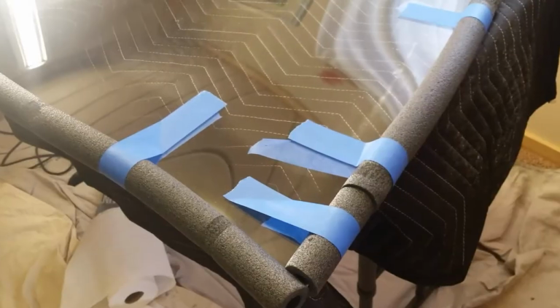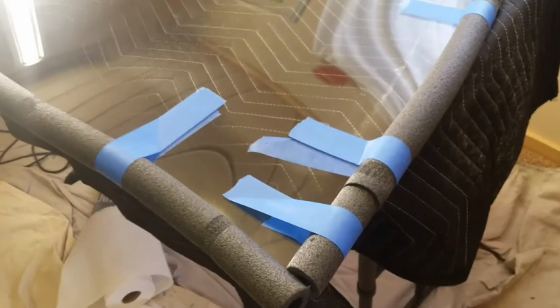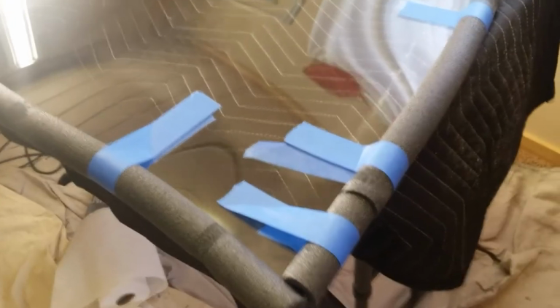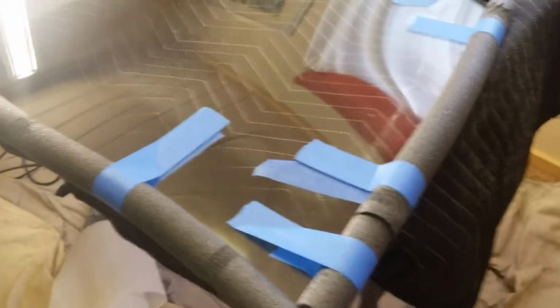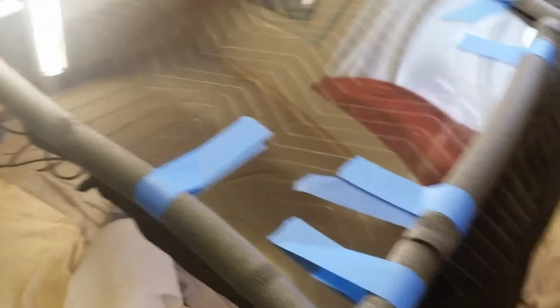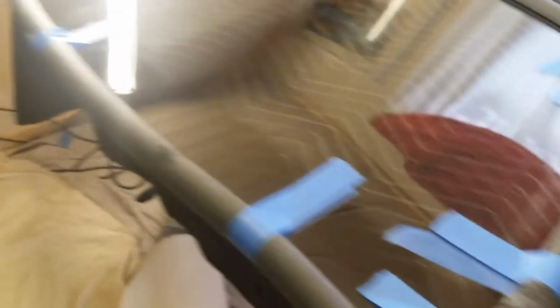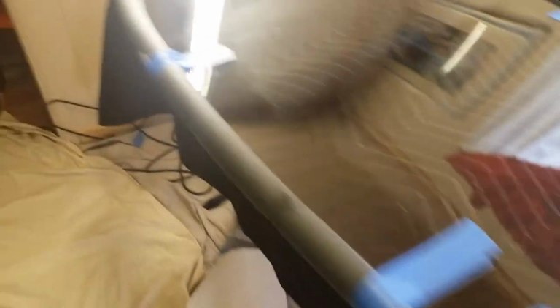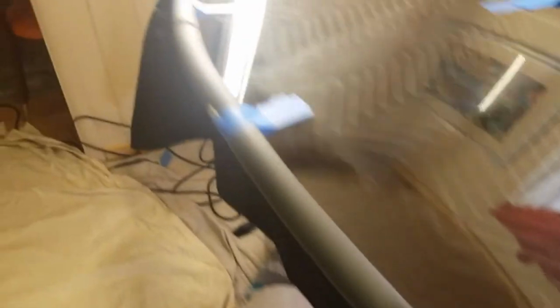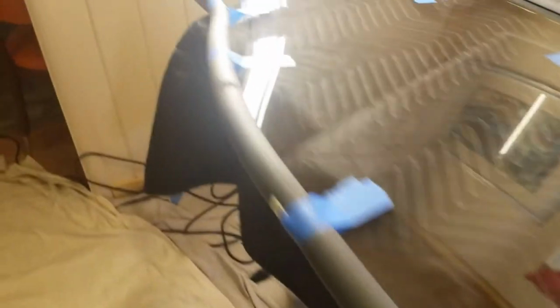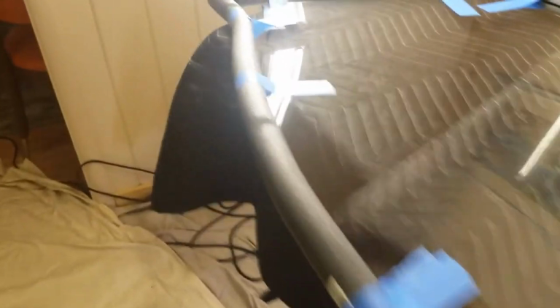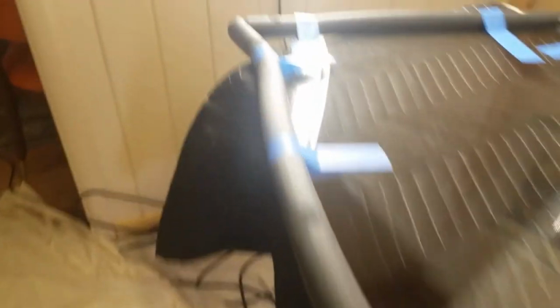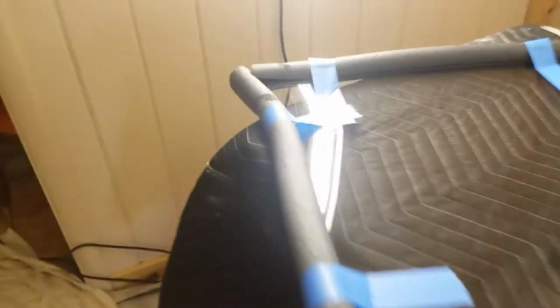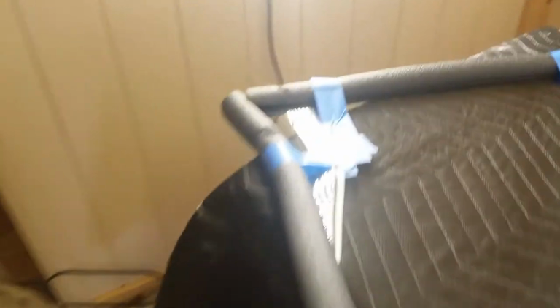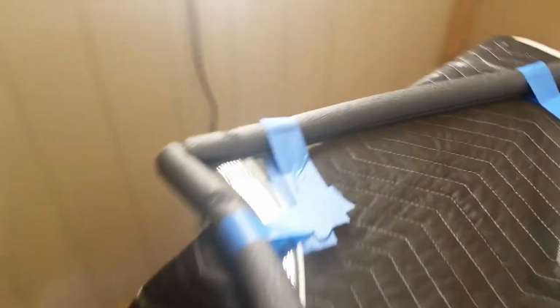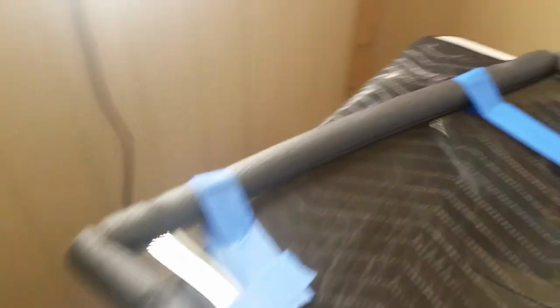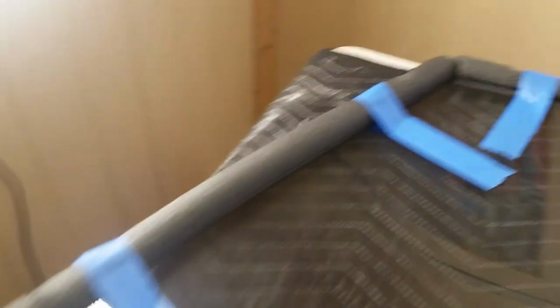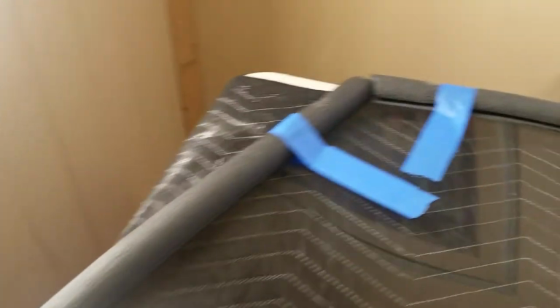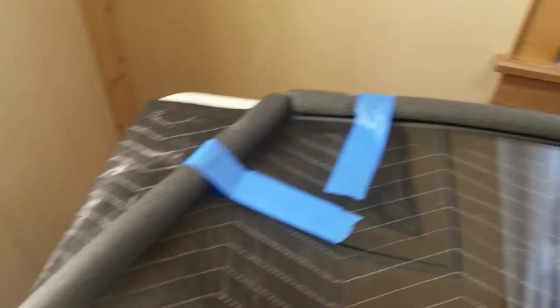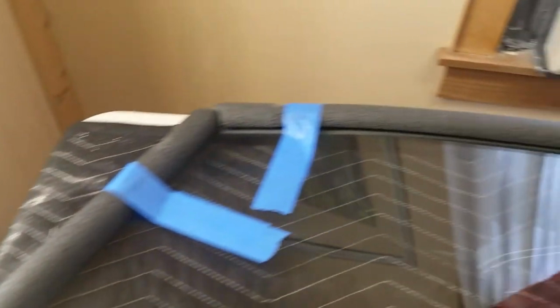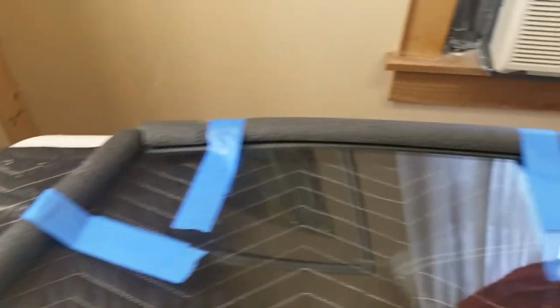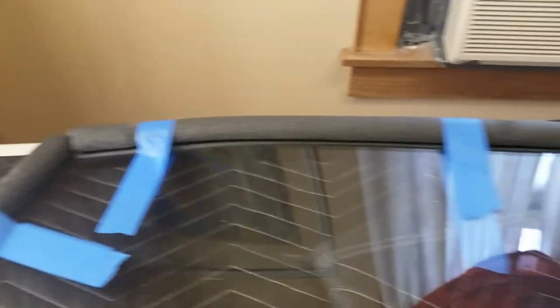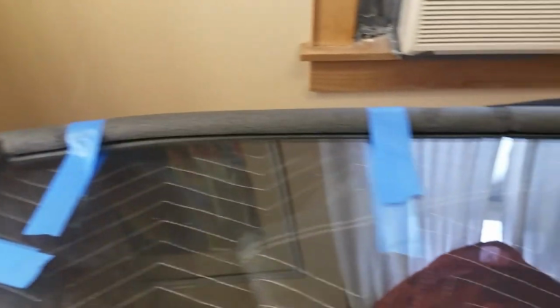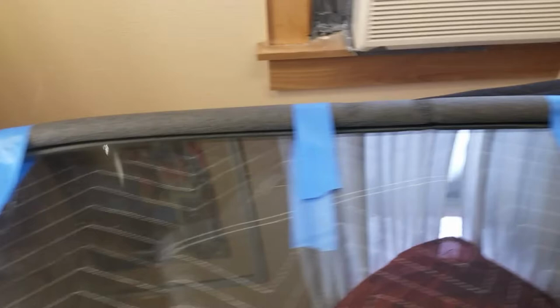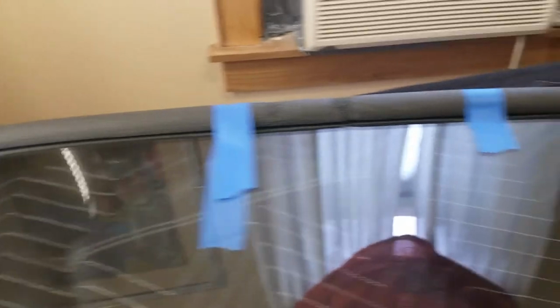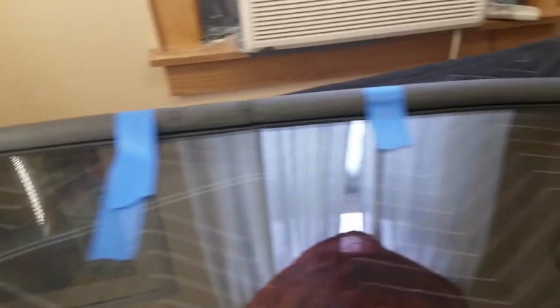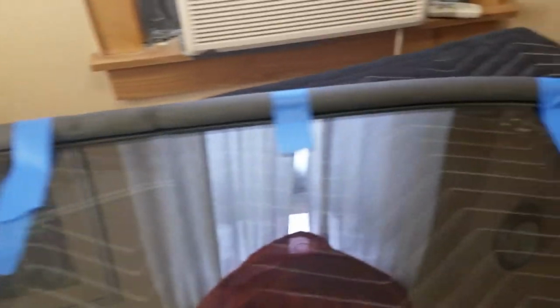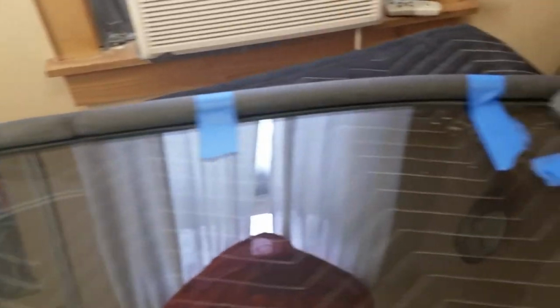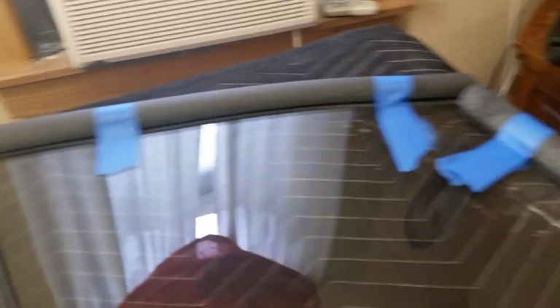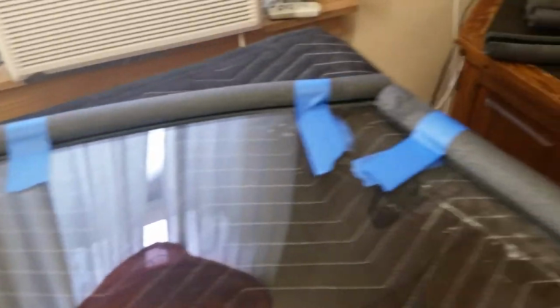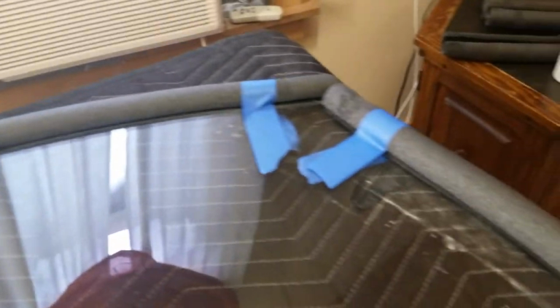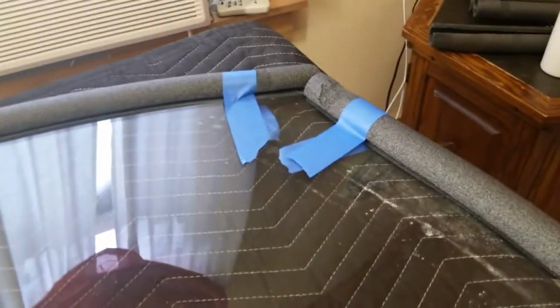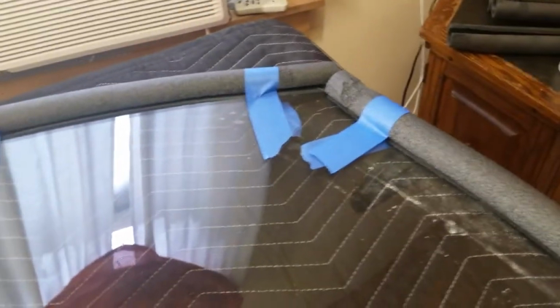And there's step one. The full perimeter is covered with pipe insulation. So for a couple dollars we protected the edges.